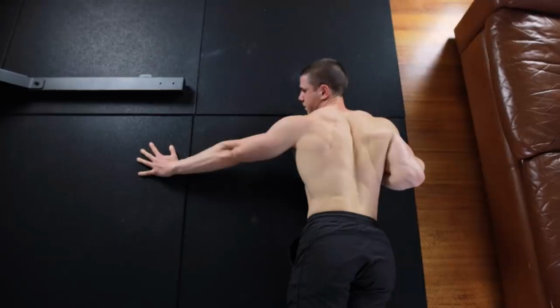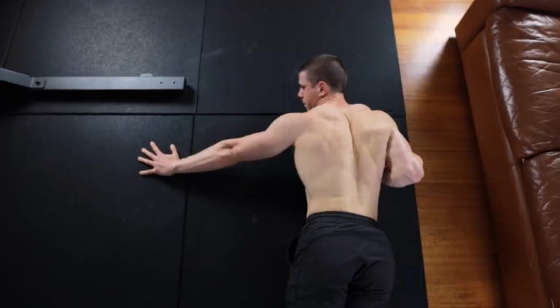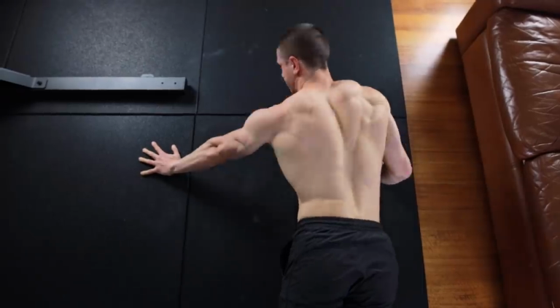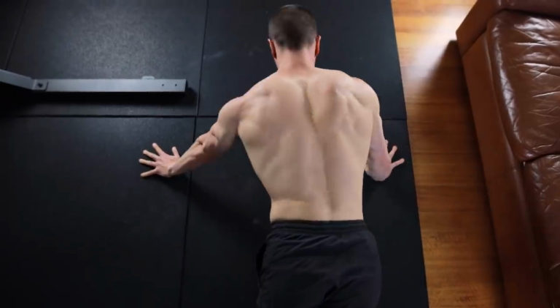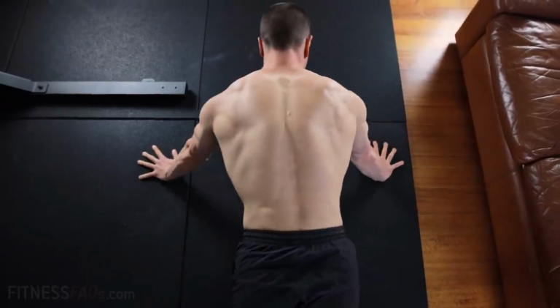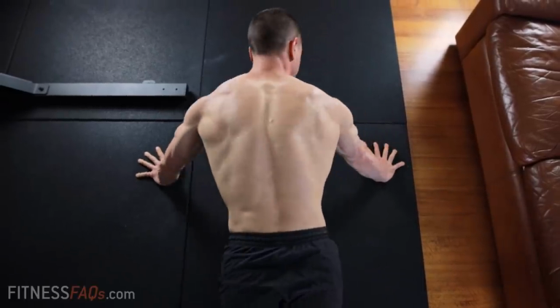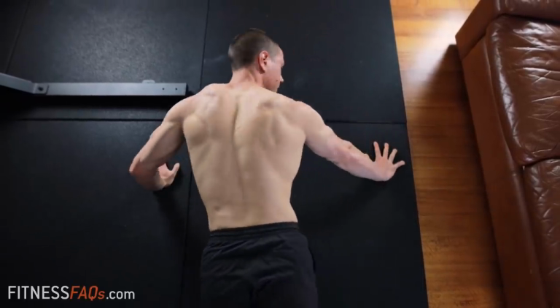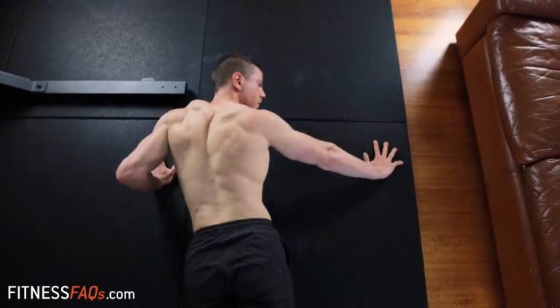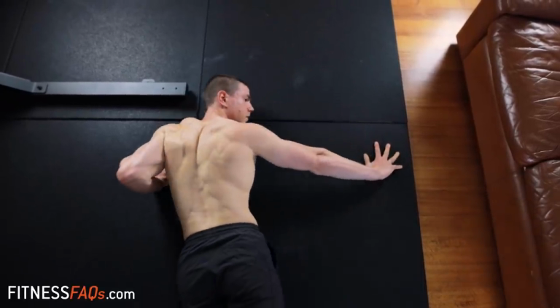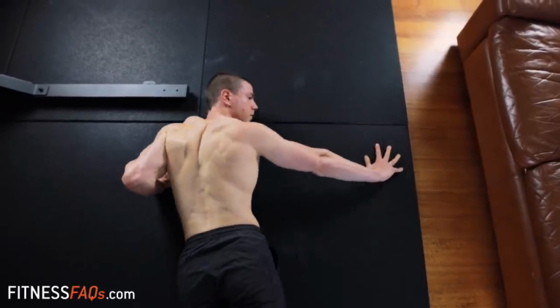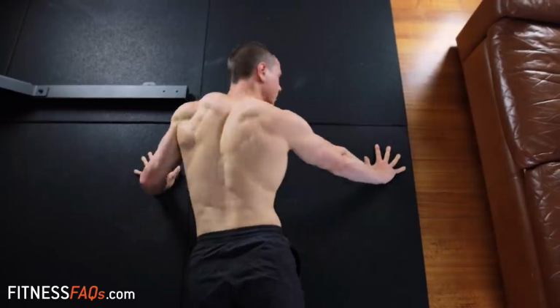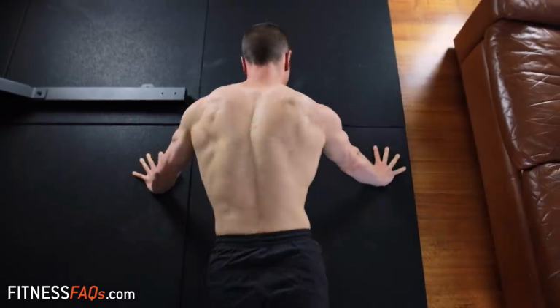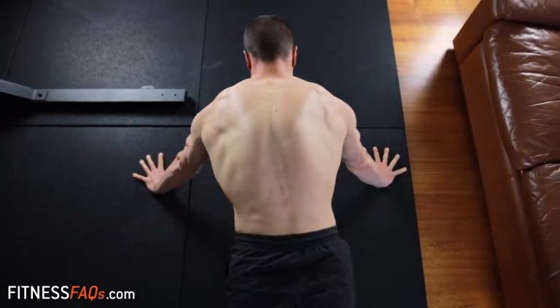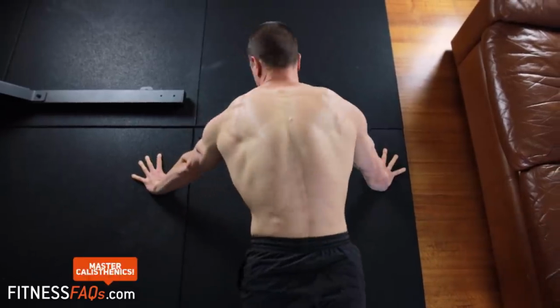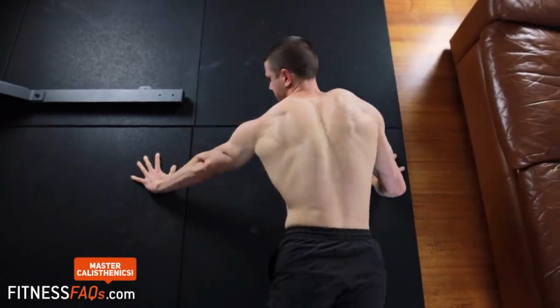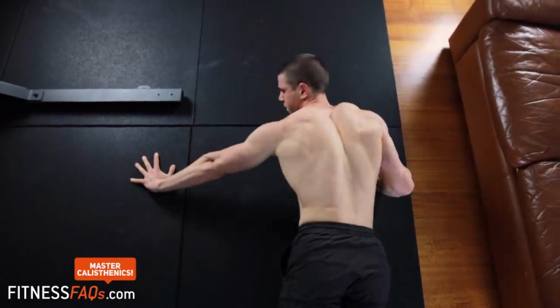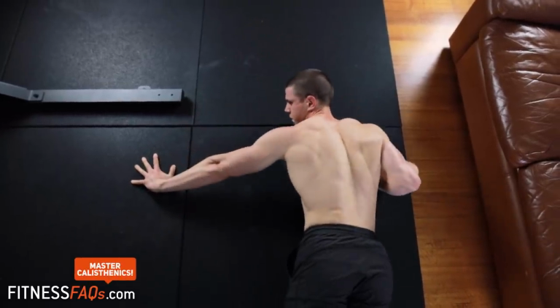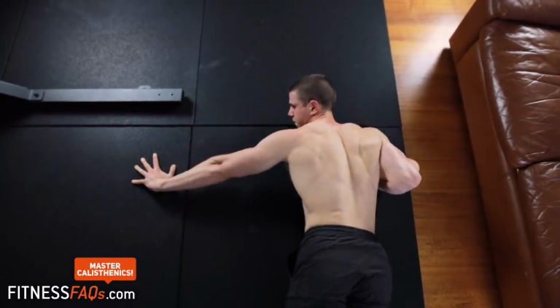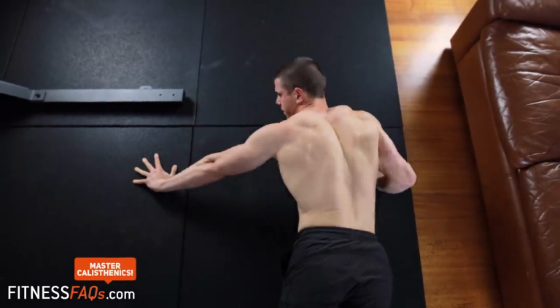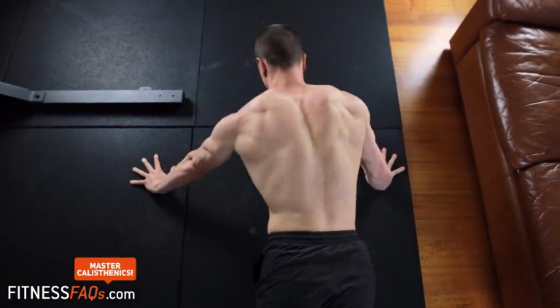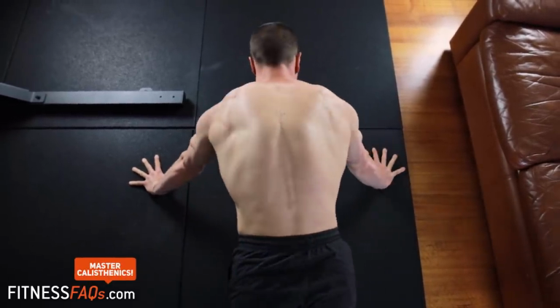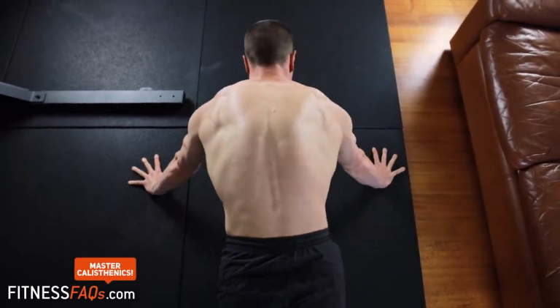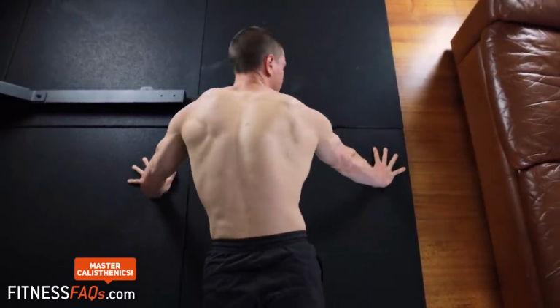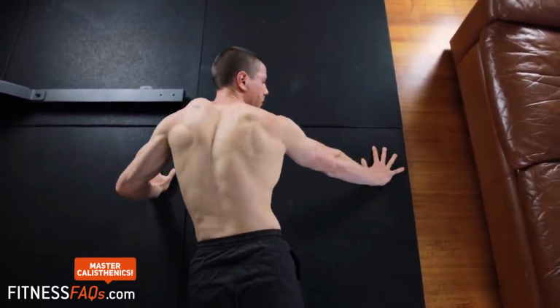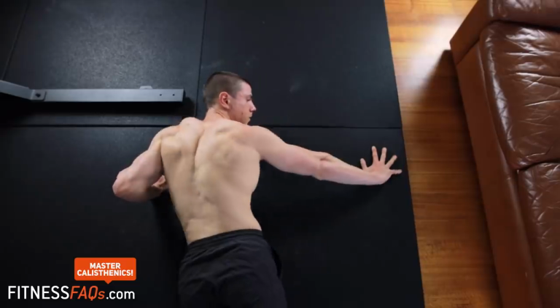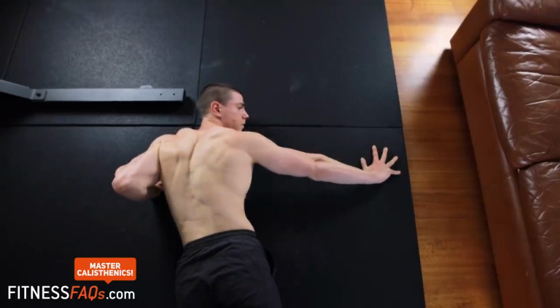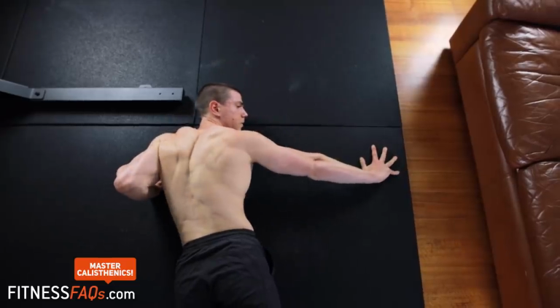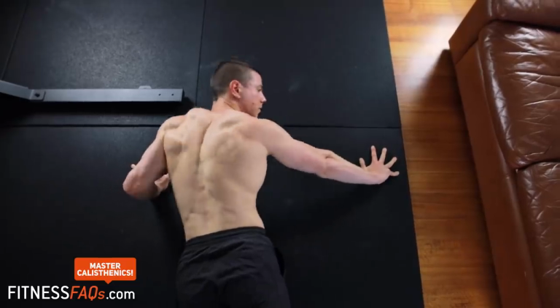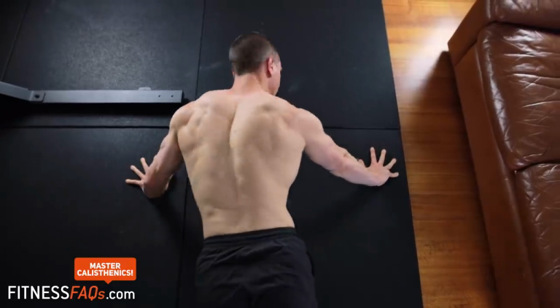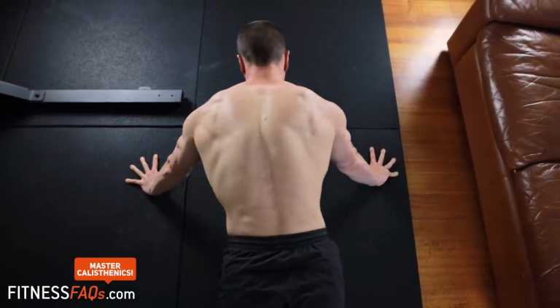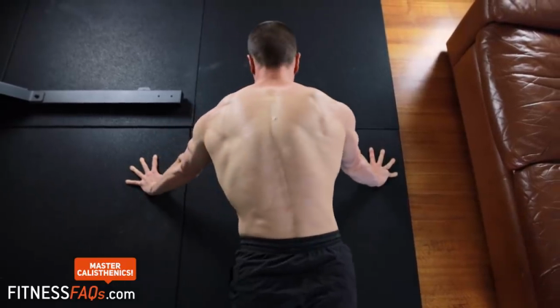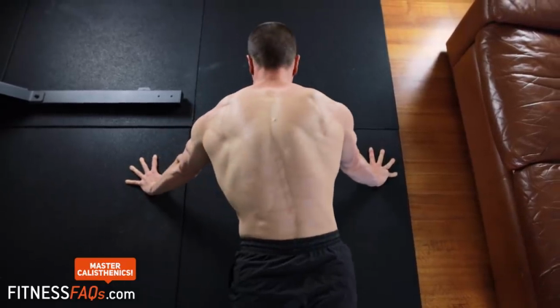Everyone's always confused about what the scapula should be doing — don't complicate stuff. Lower into retraction on the way down, and push through the thorax into protraction on the way up.